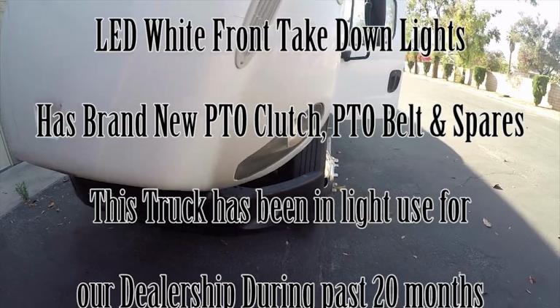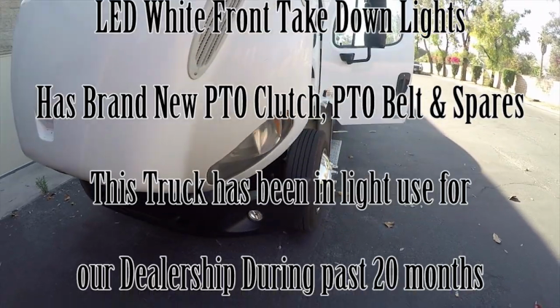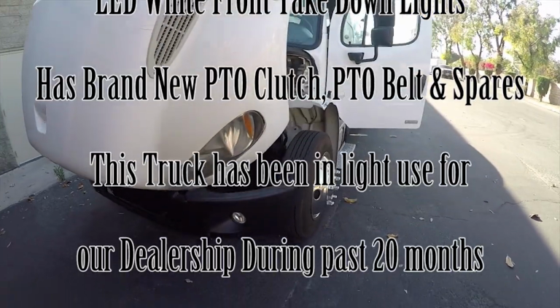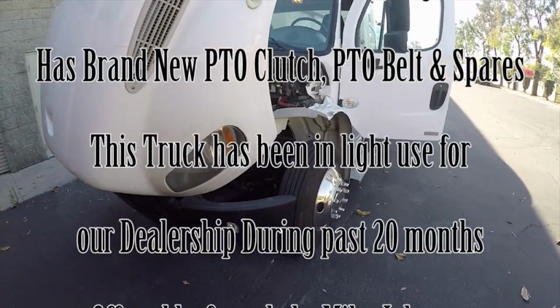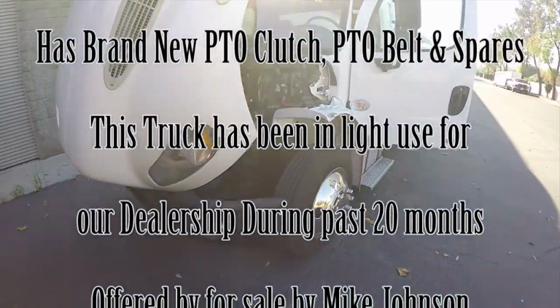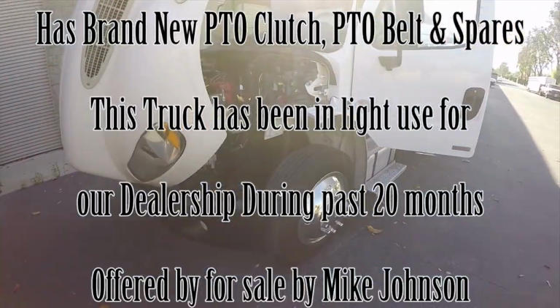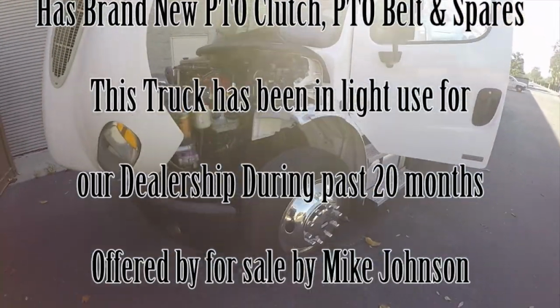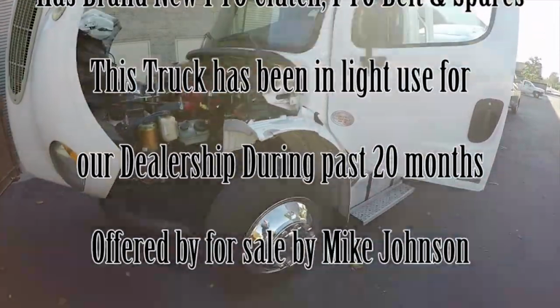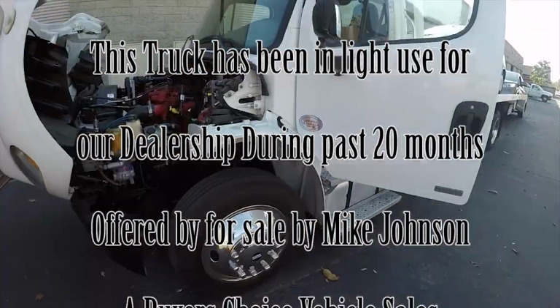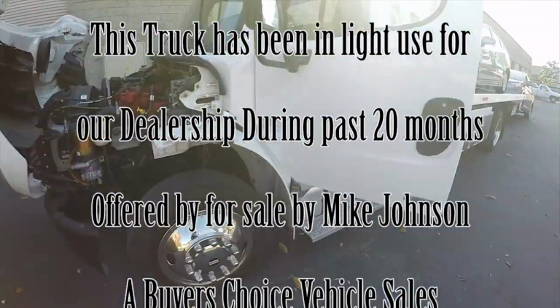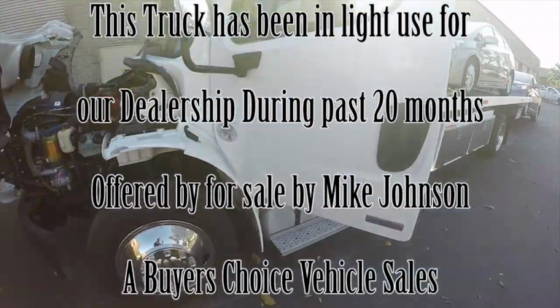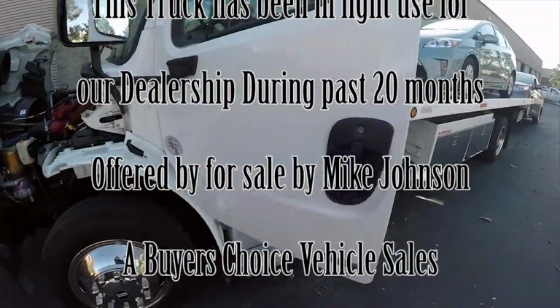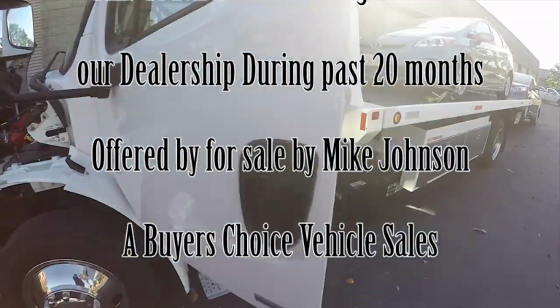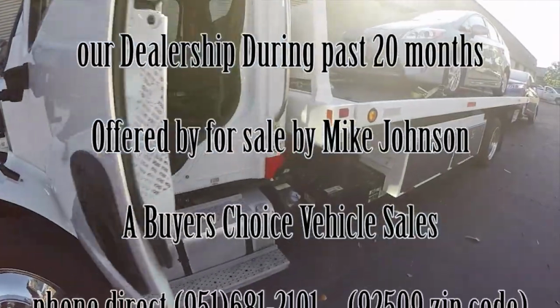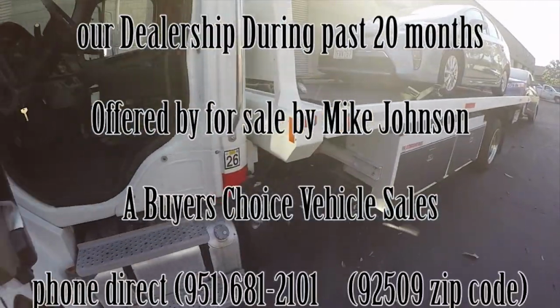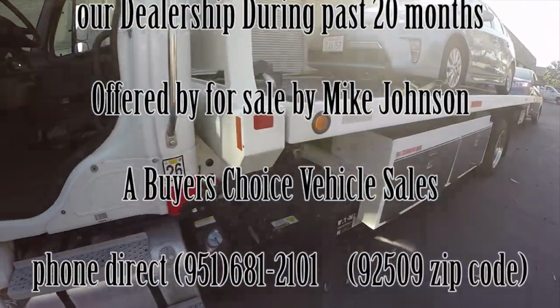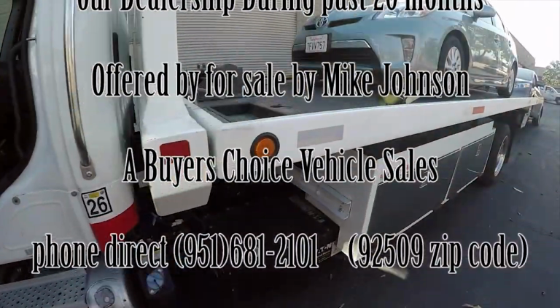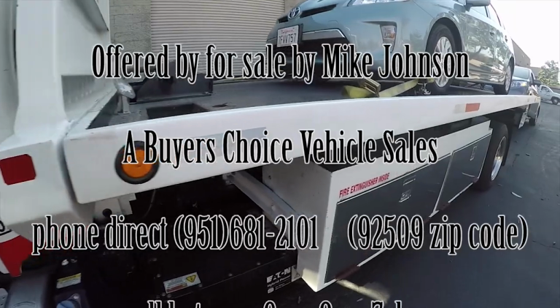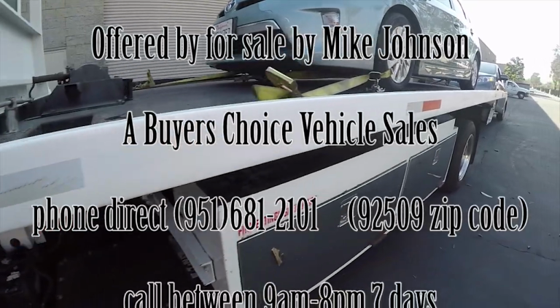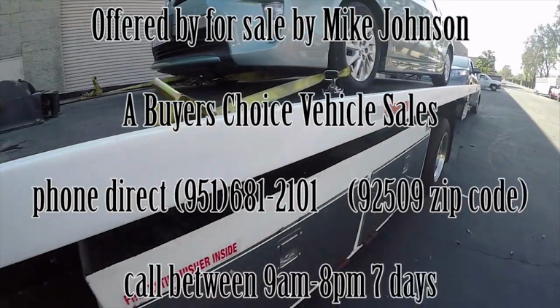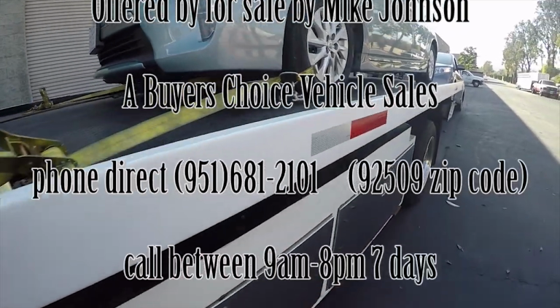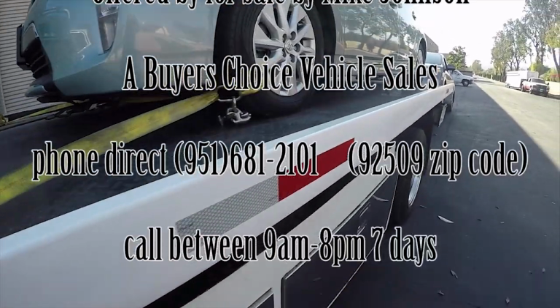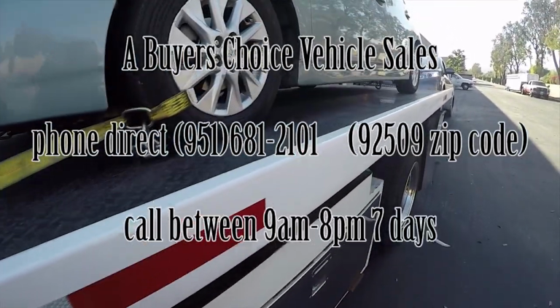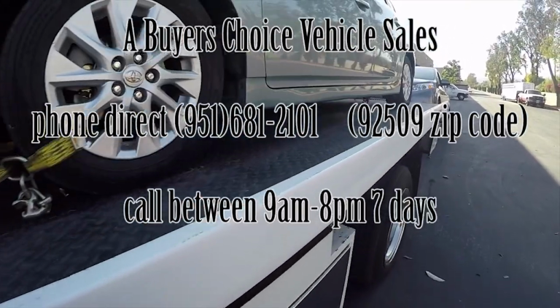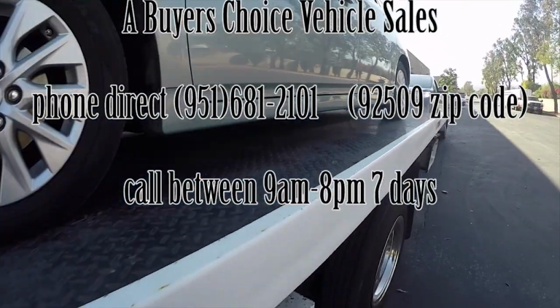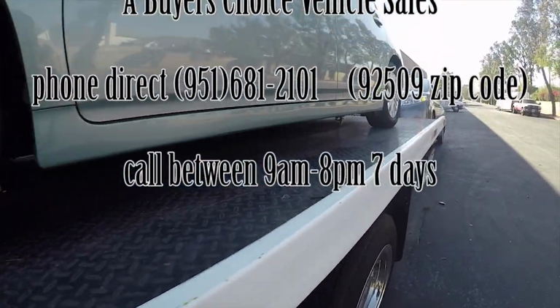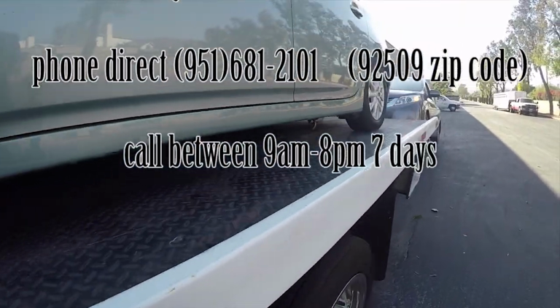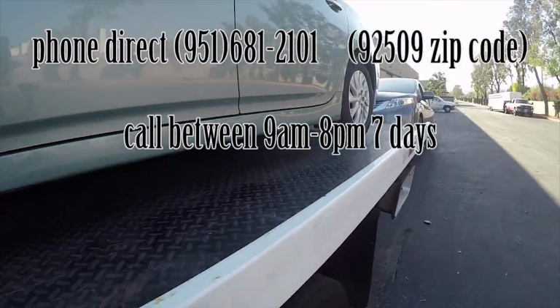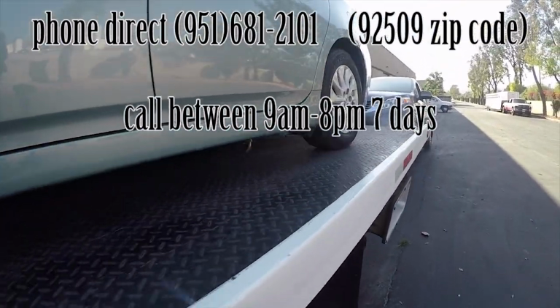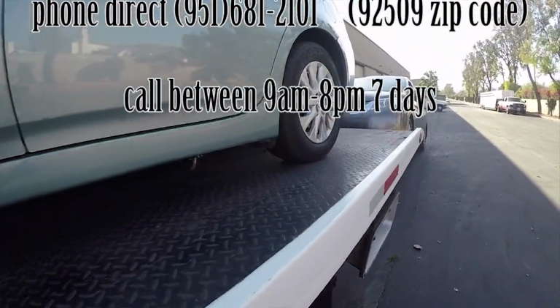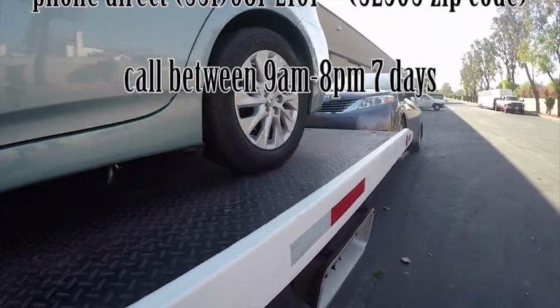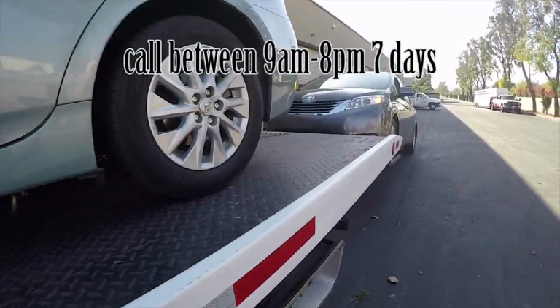Thank you for watching this video about this 2012 Freightliner rollback tow truck. My name is Mike Johnson, thank you.